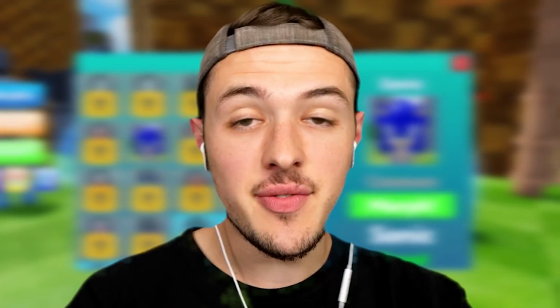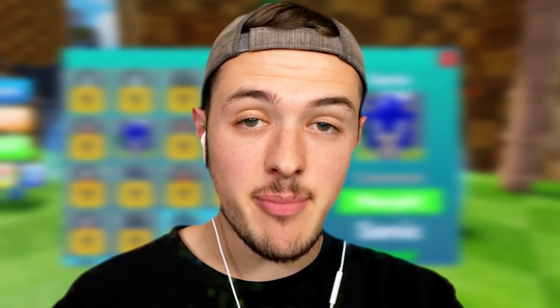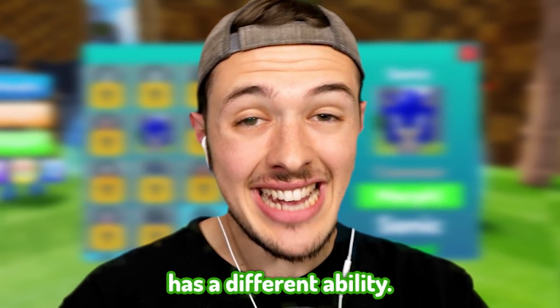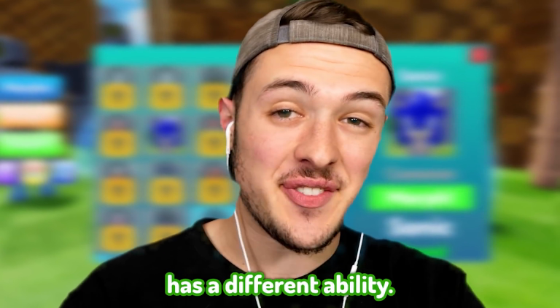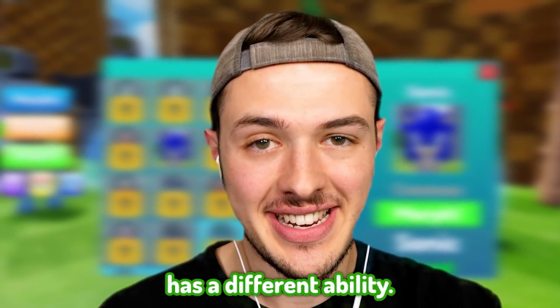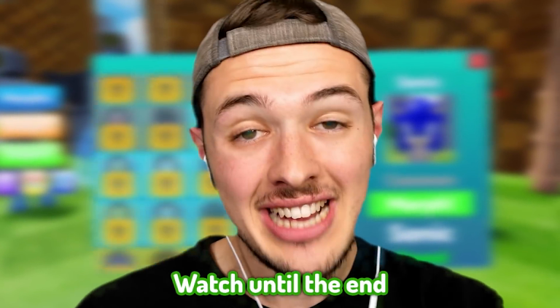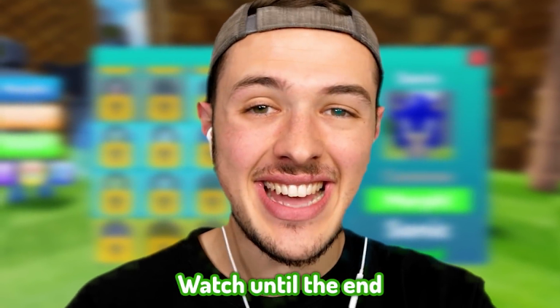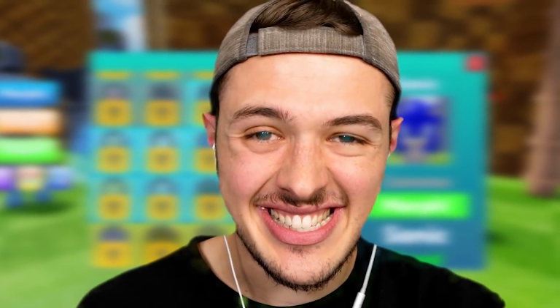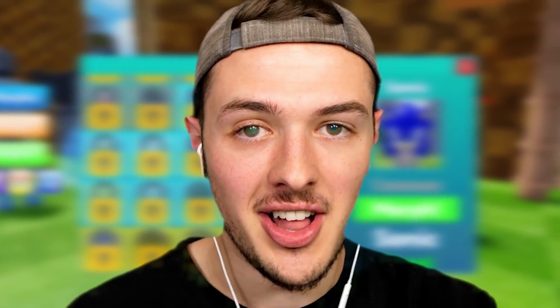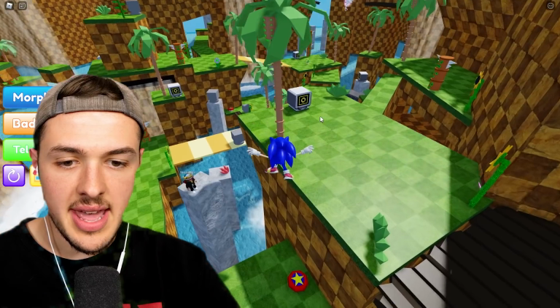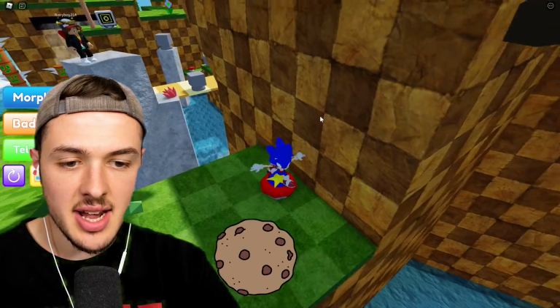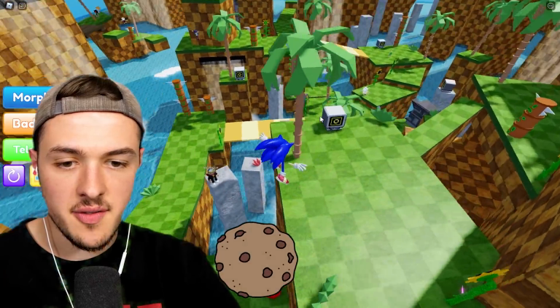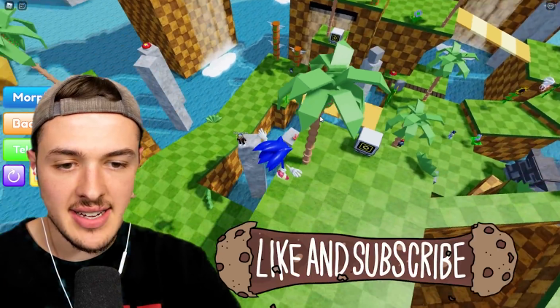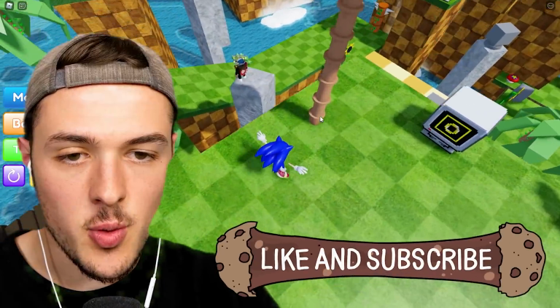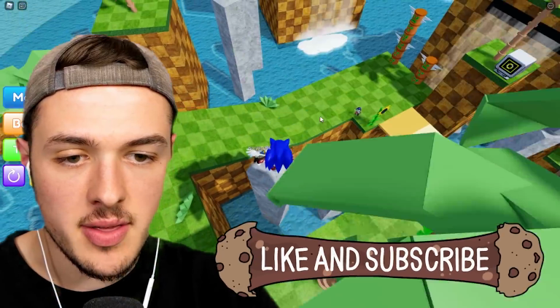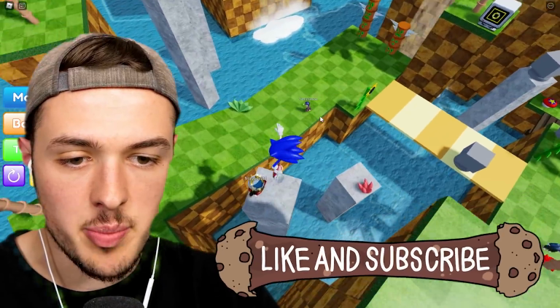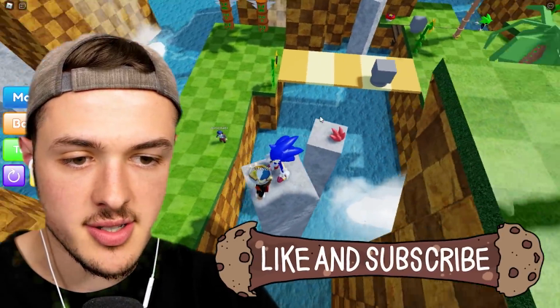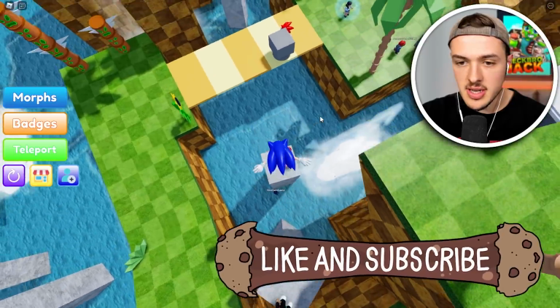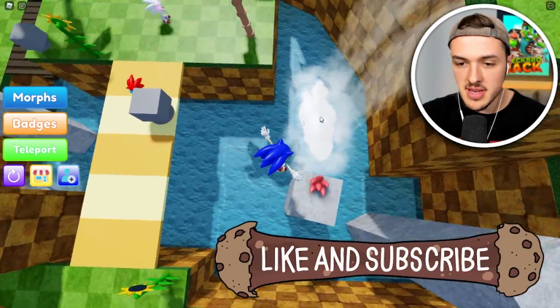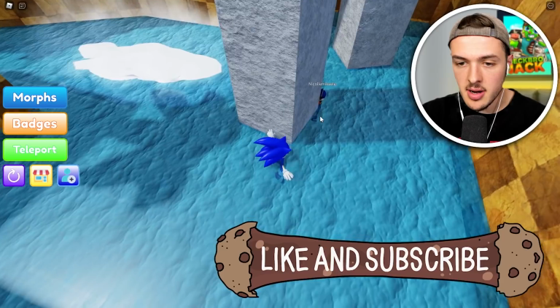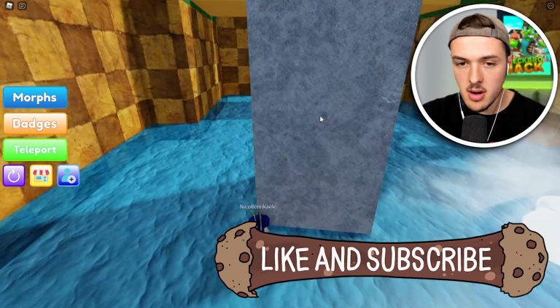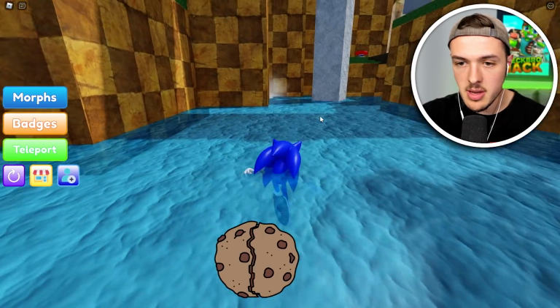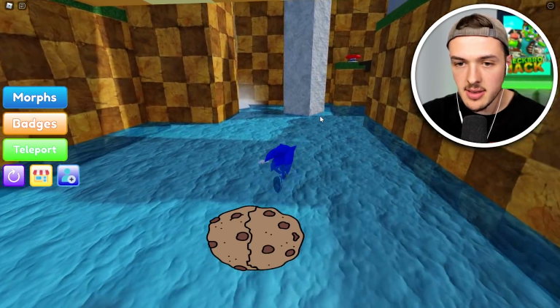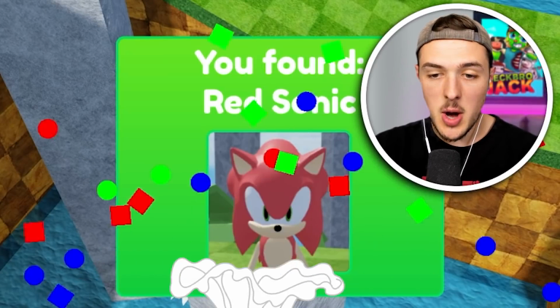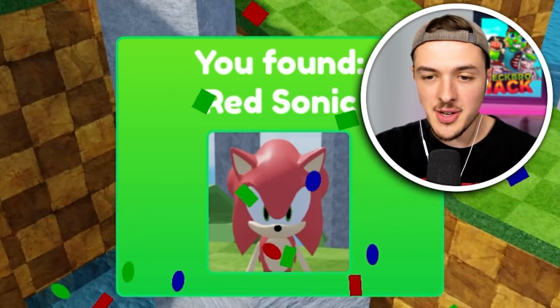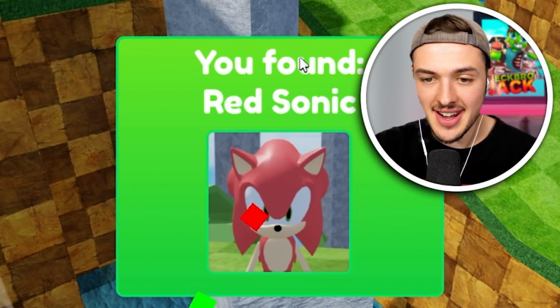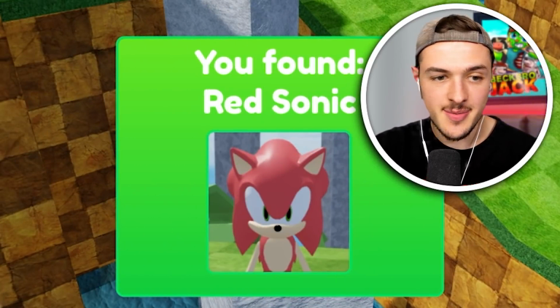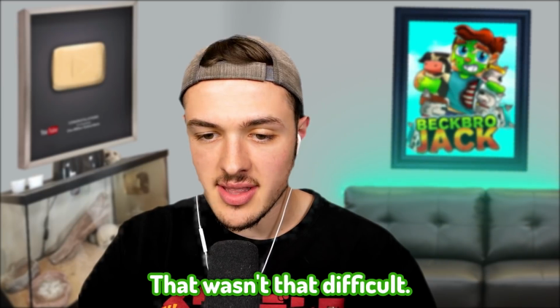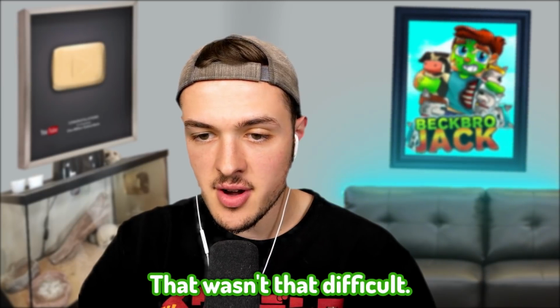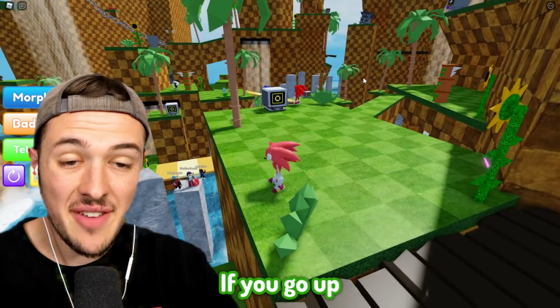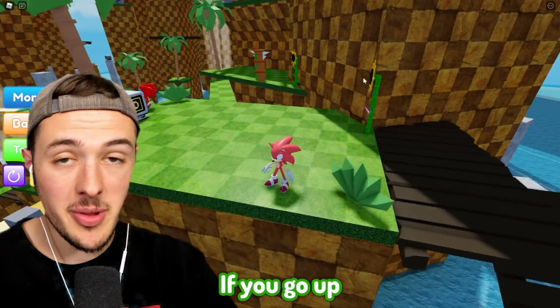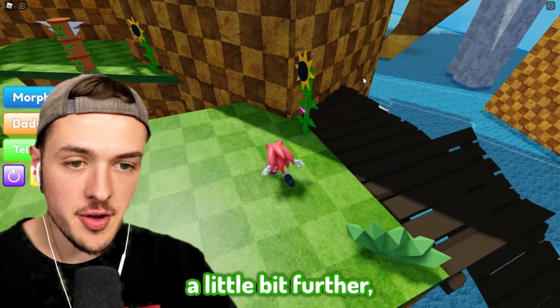Each of the Sonic Morphs has a different ability. The next Sonic you can find is right on these stone pillars. I just have to jump down here. This is where we can find Red Sonic - that wasn't that difficult.